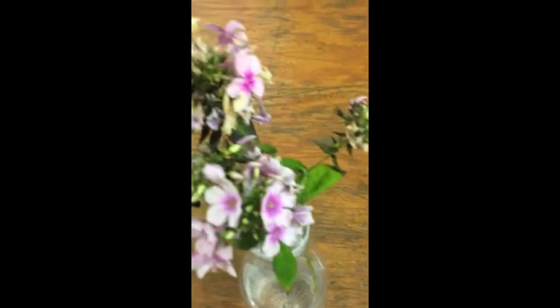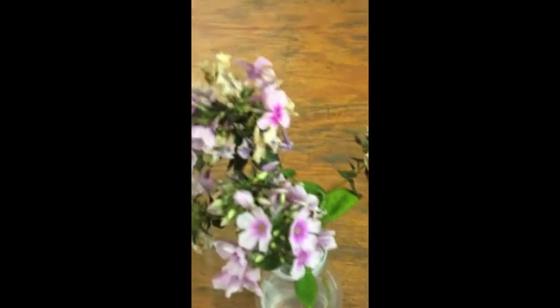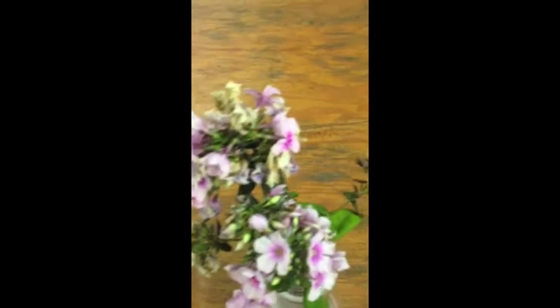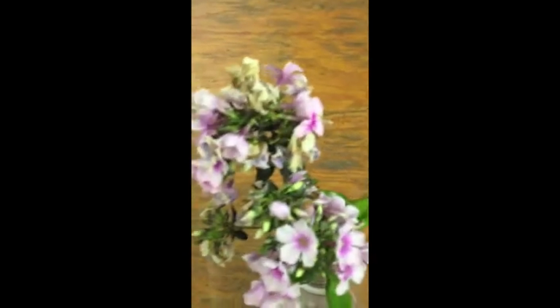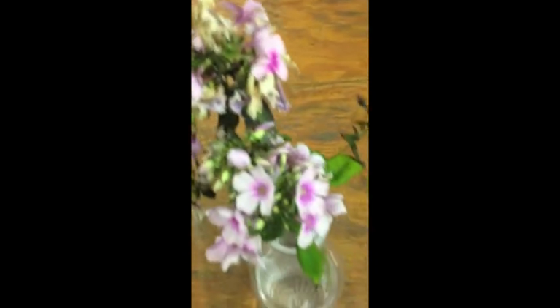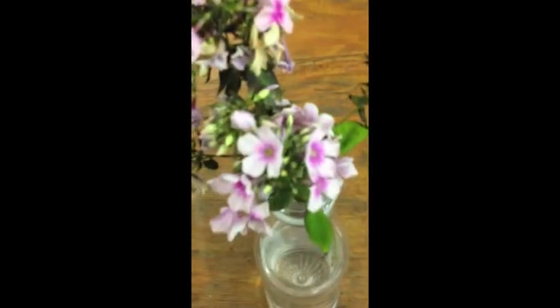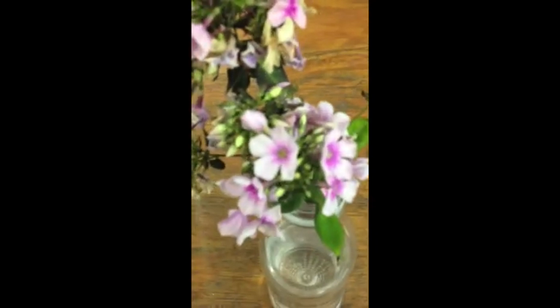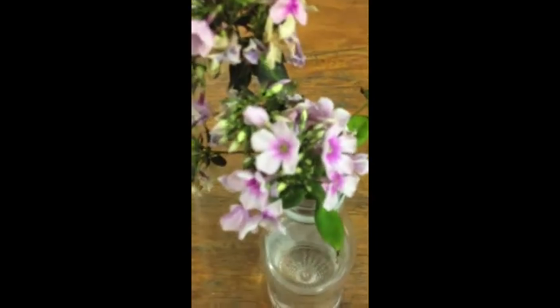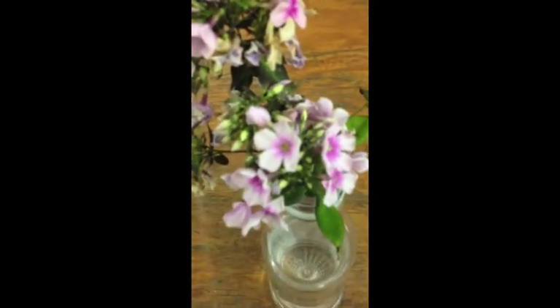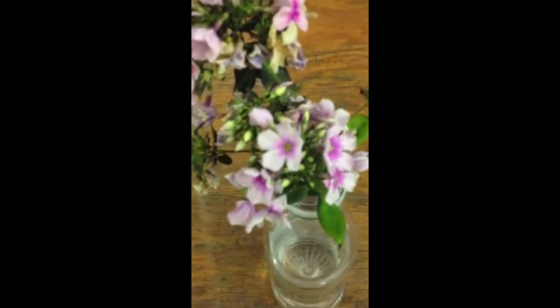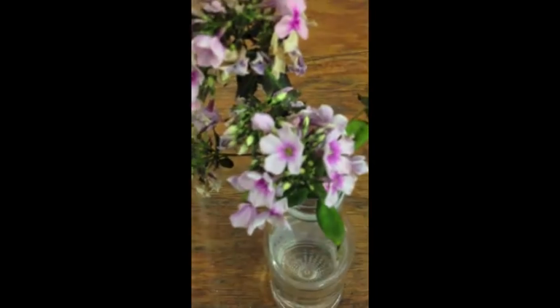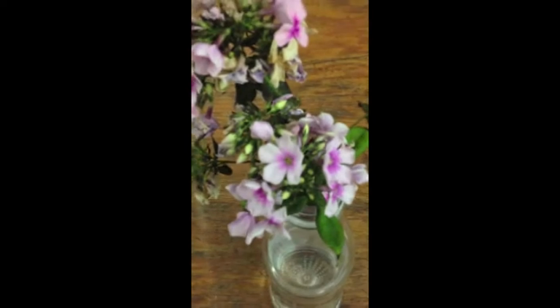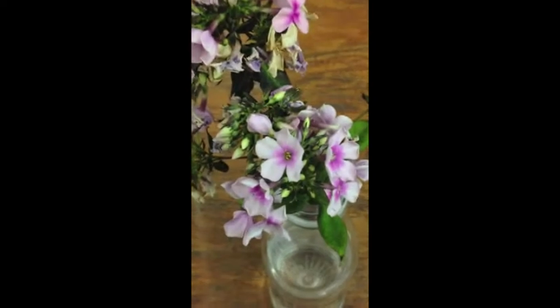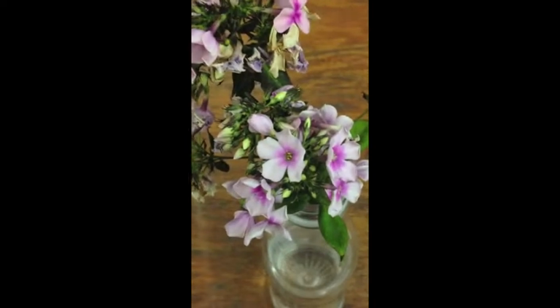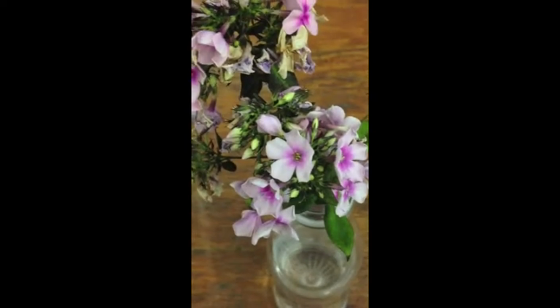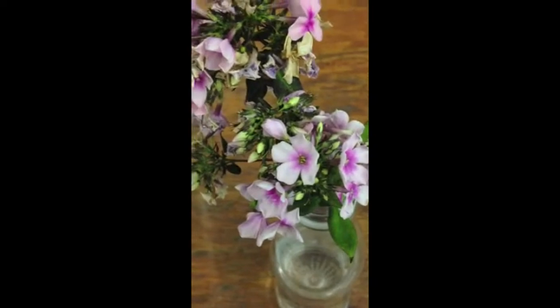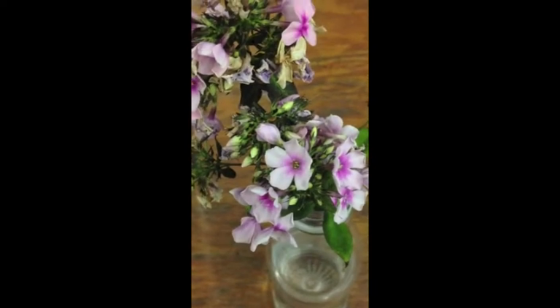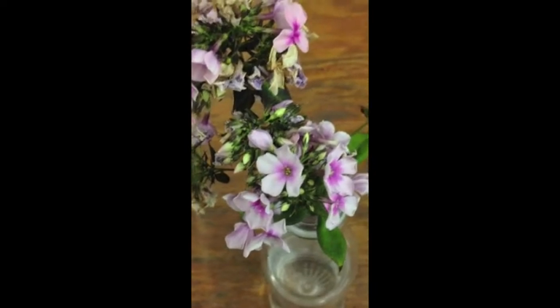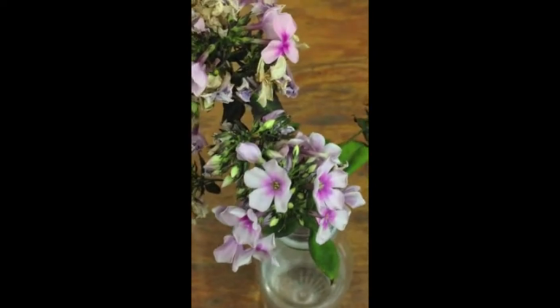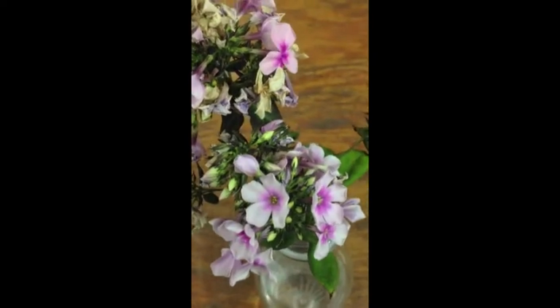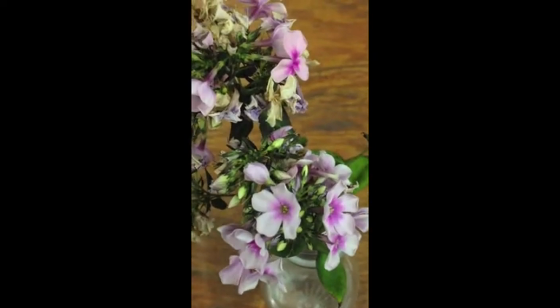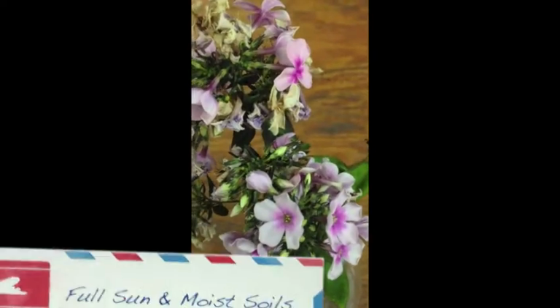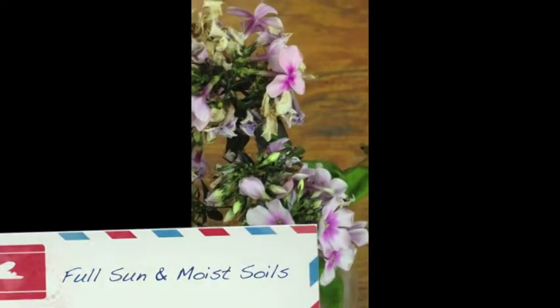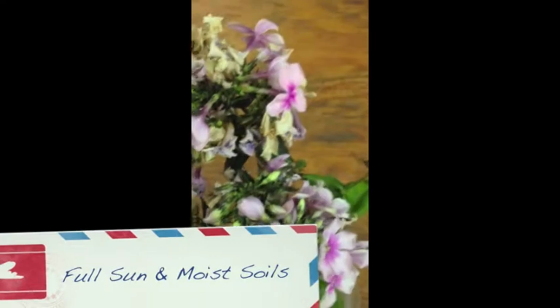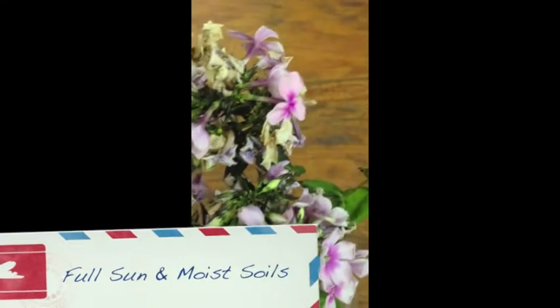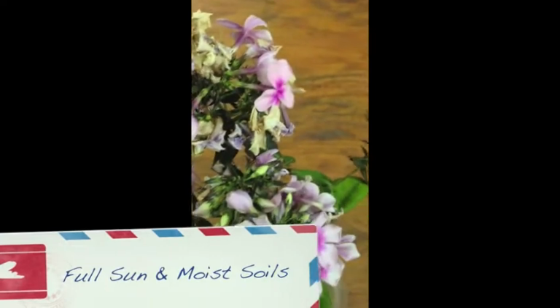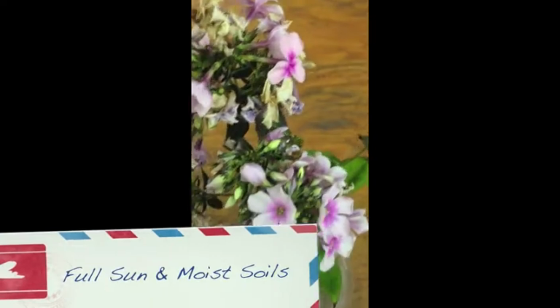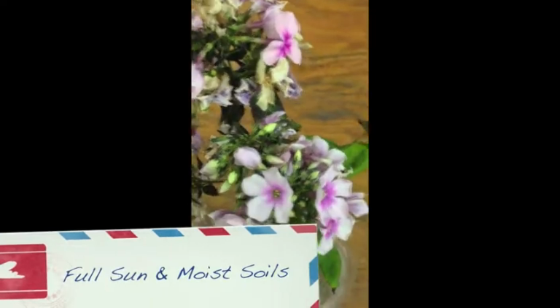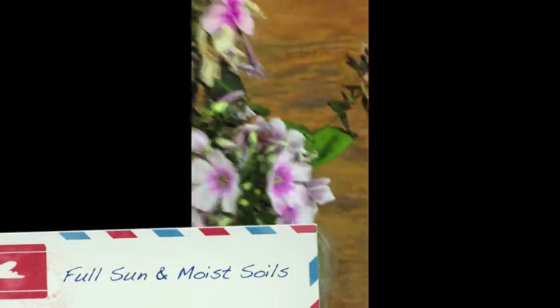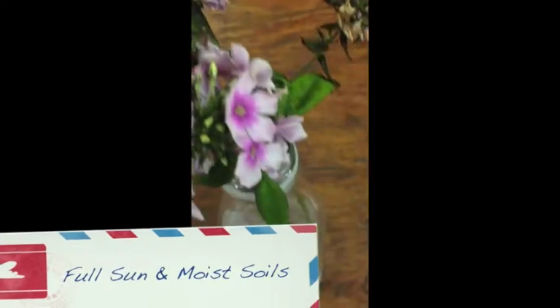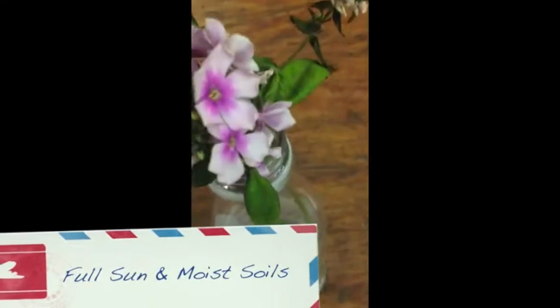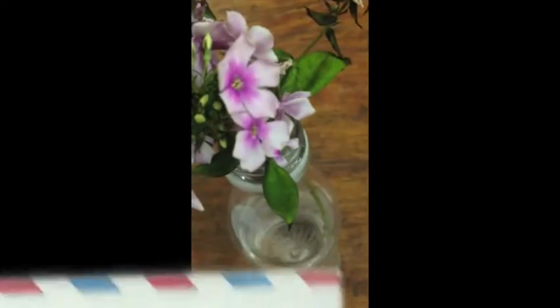It has many colors and sometimes a darker eye in the middle. Its simple opposite leaves like full sun and moist soils, and it can sometimes have powdery mildew.